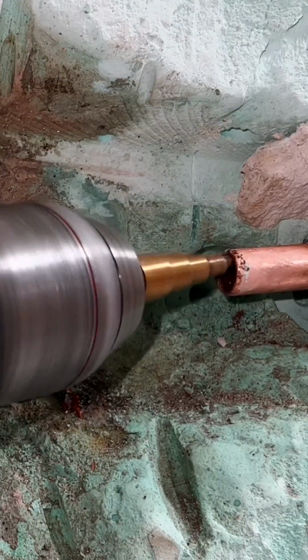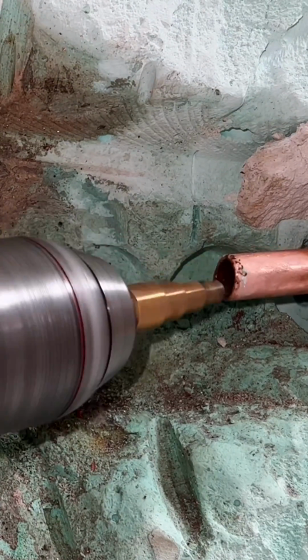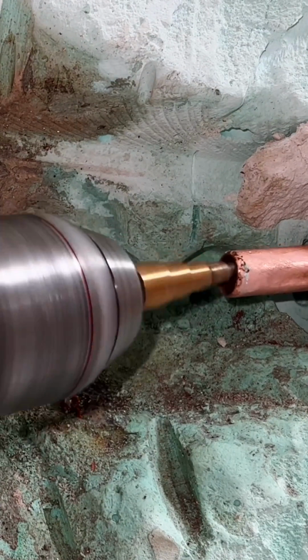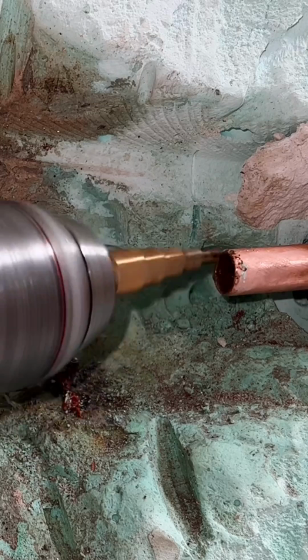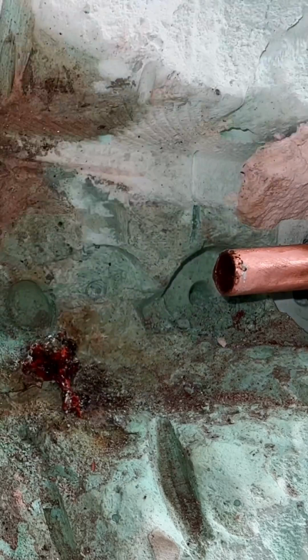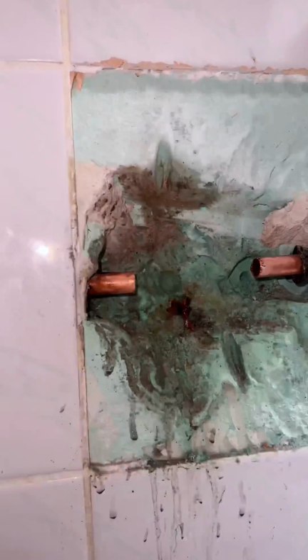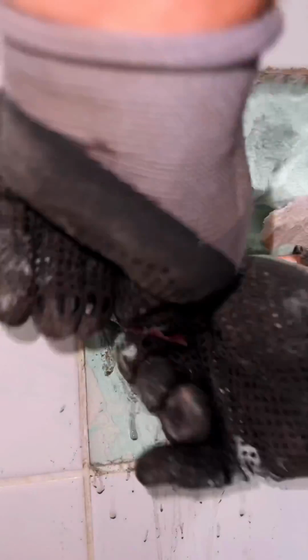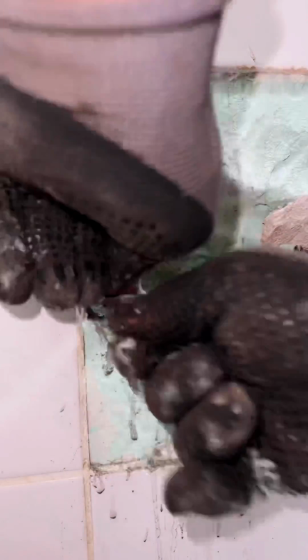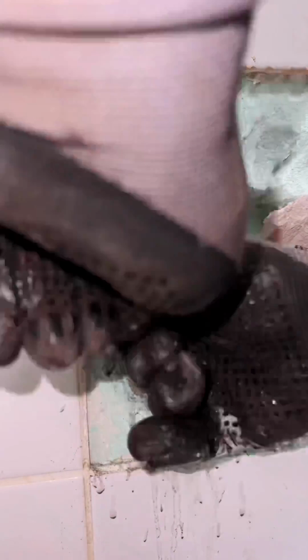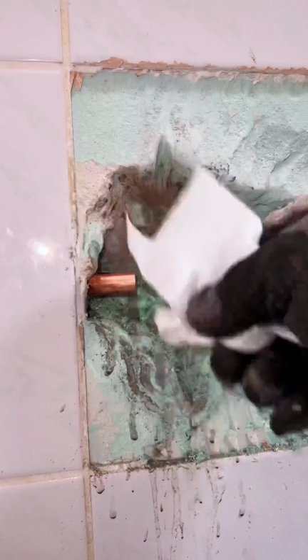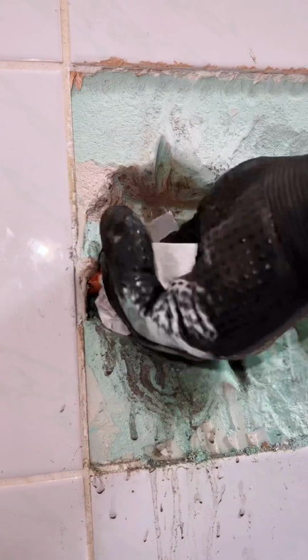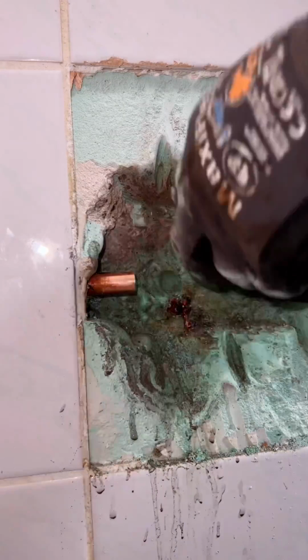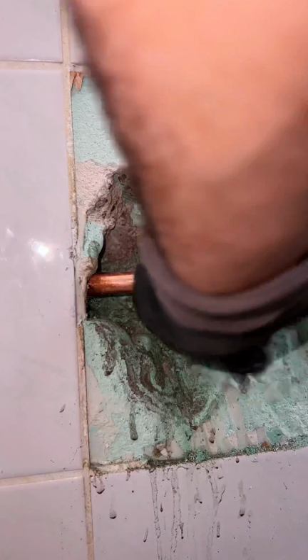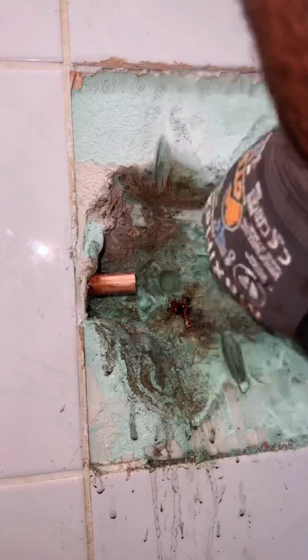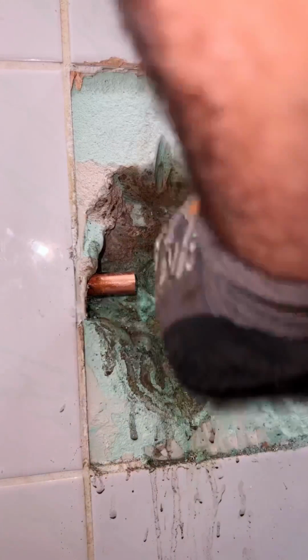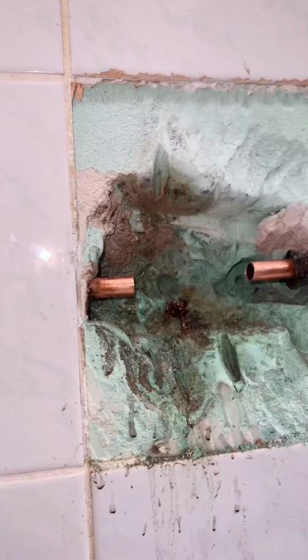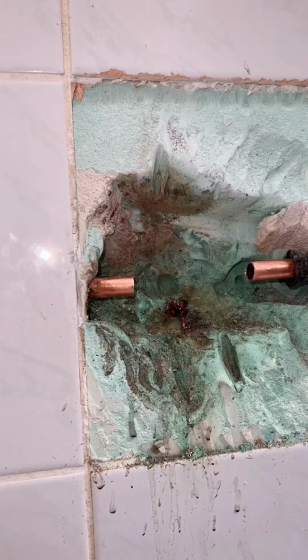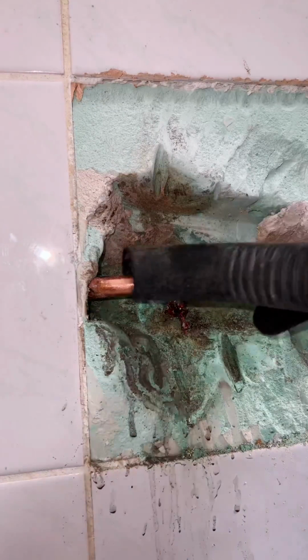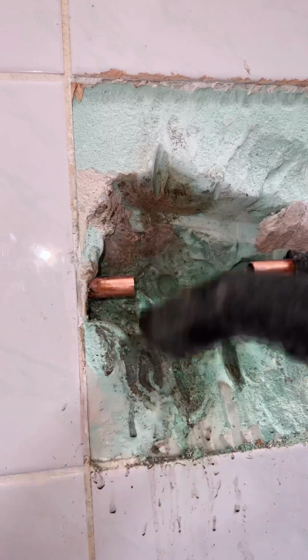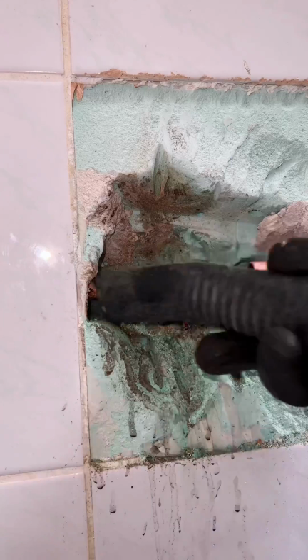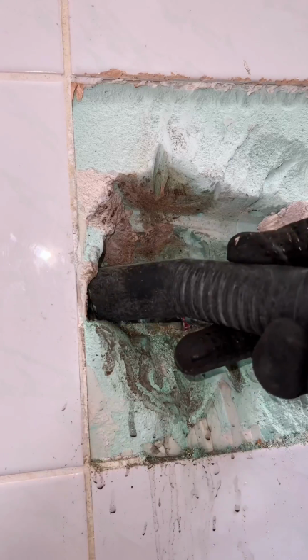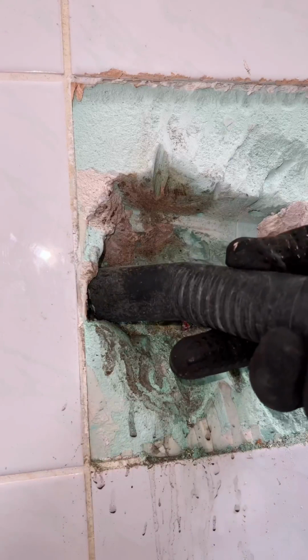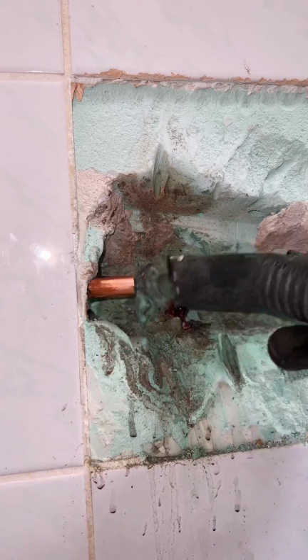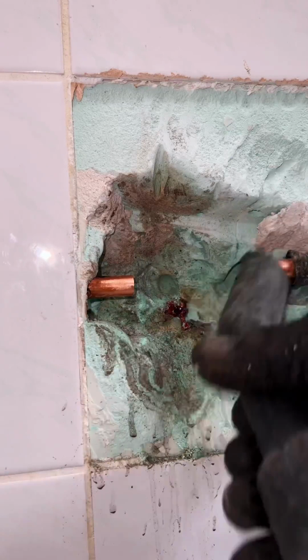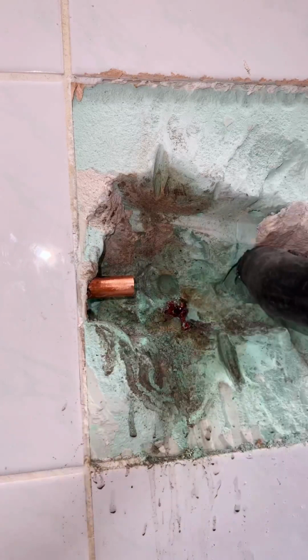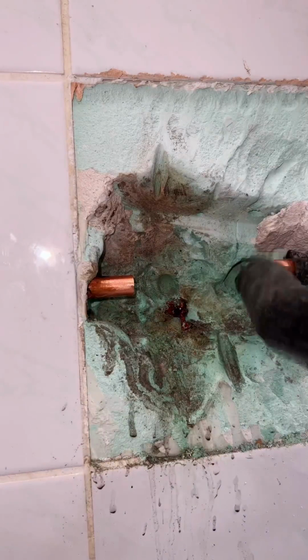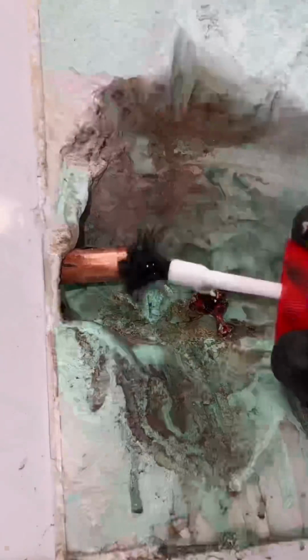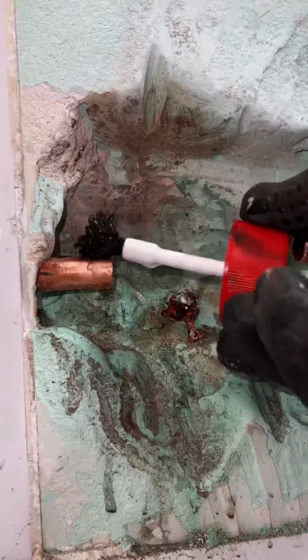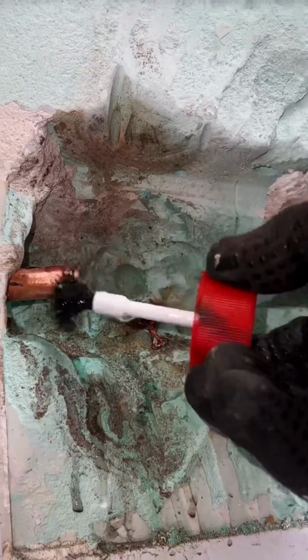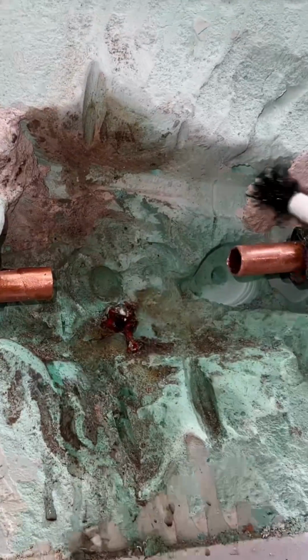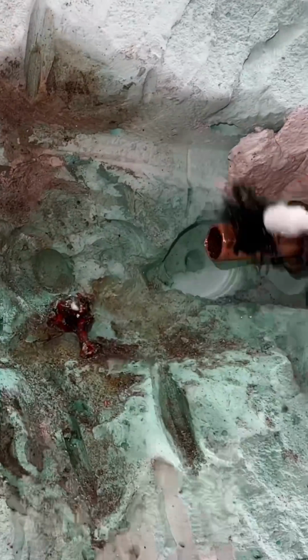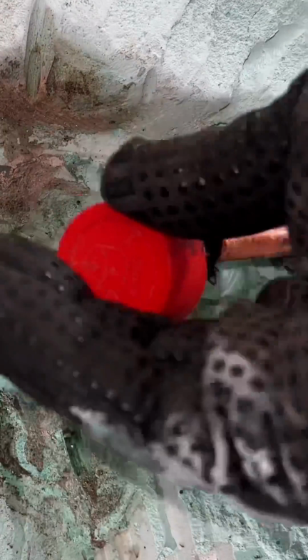With a water vacuum you can suck the dirt and water out. It's important that you don't have any water left in the copper pipe, otherwise you won't get the copper pipe soldered. Use water-approved soldering fluid.